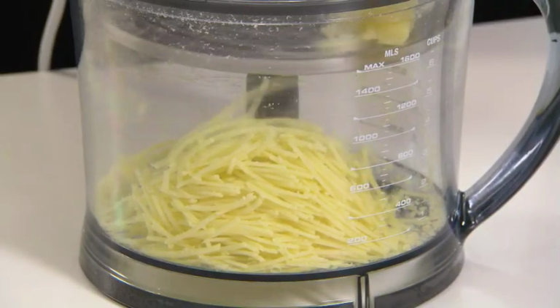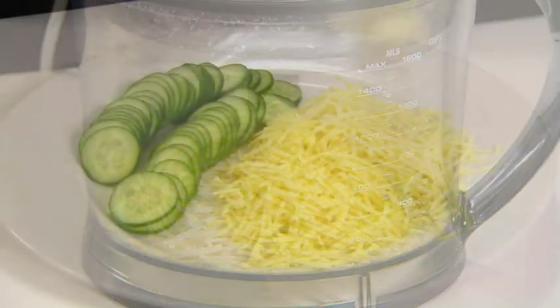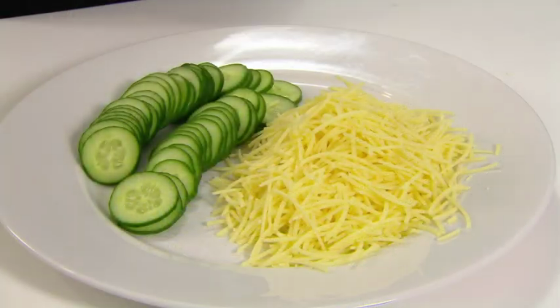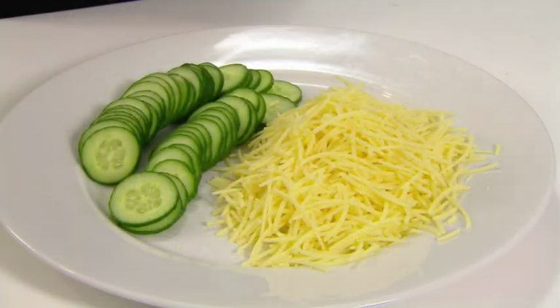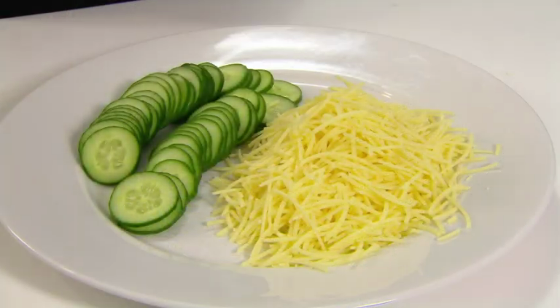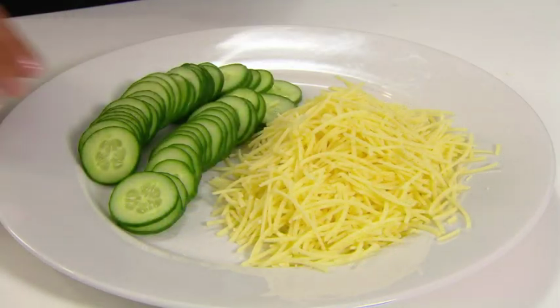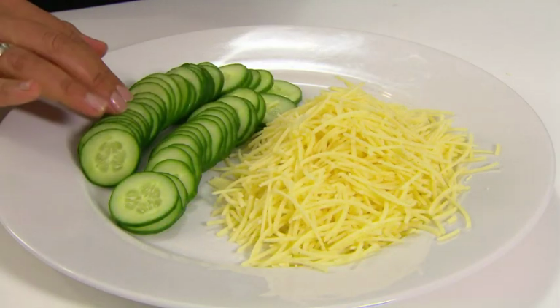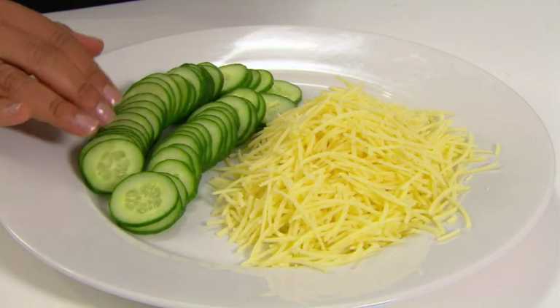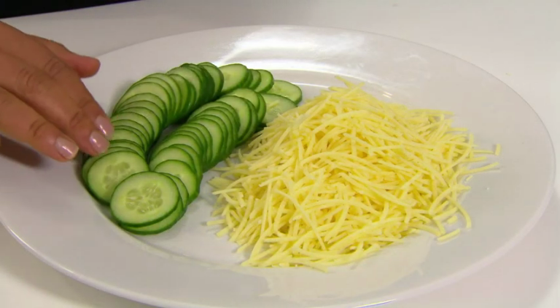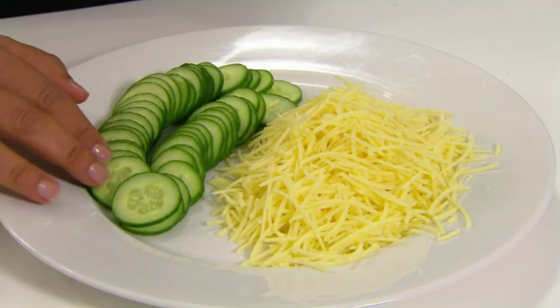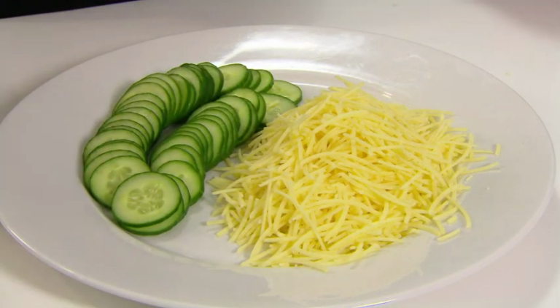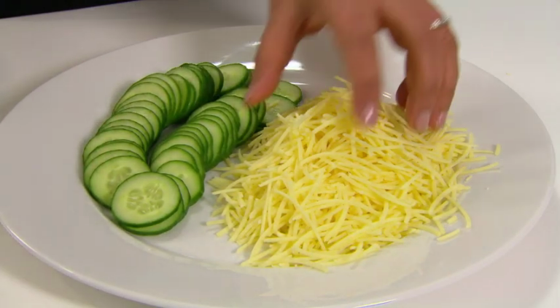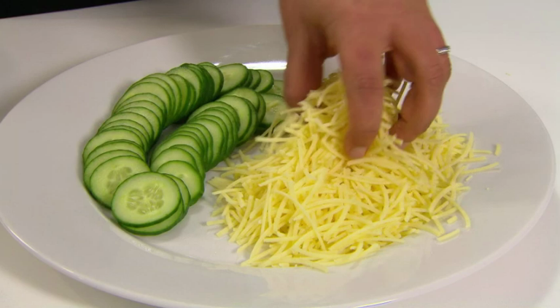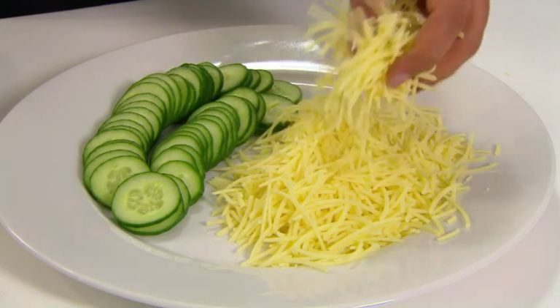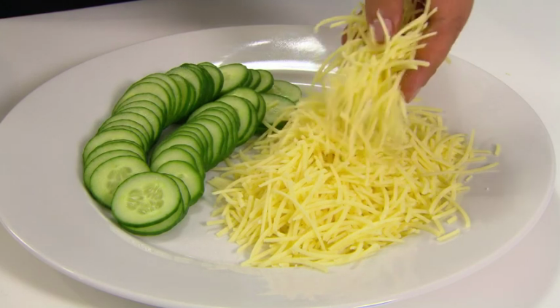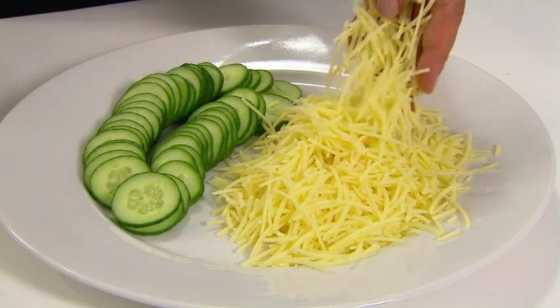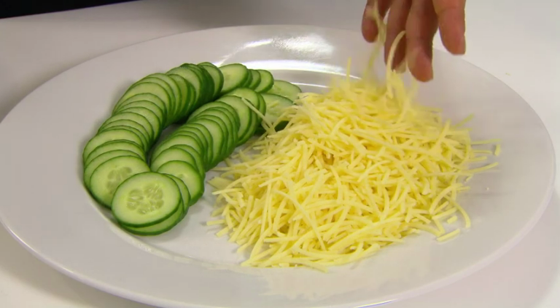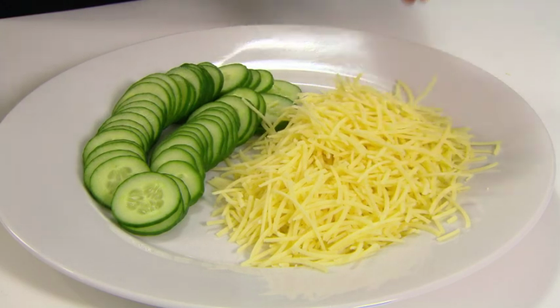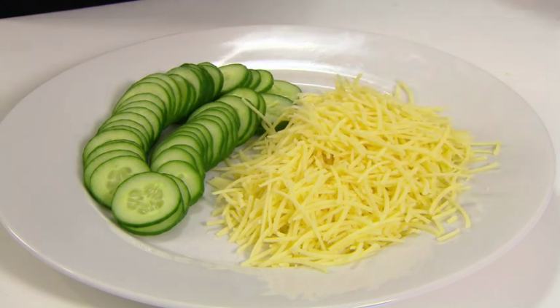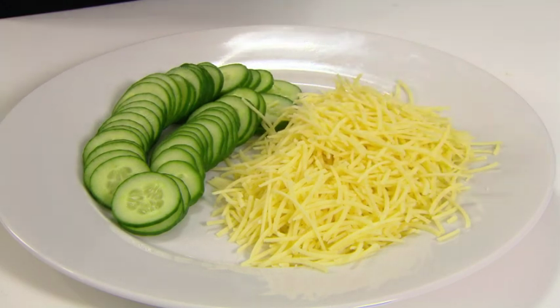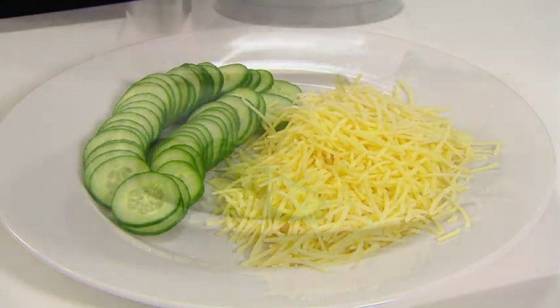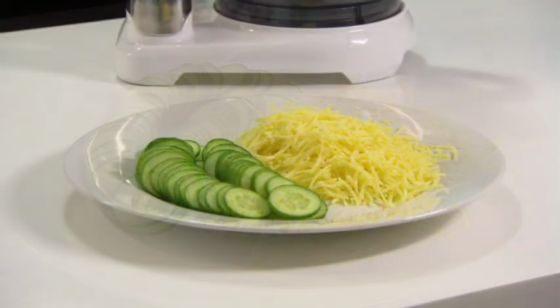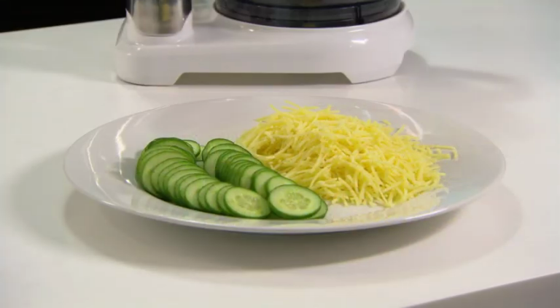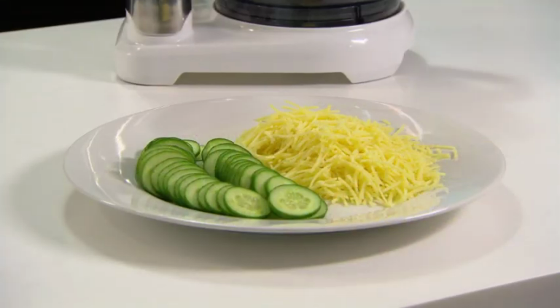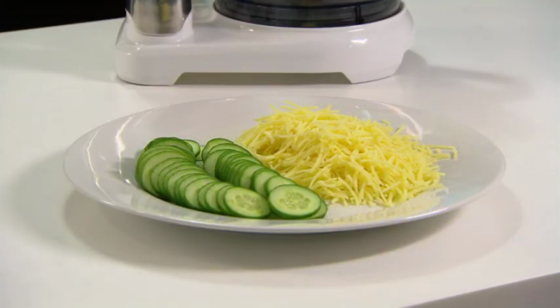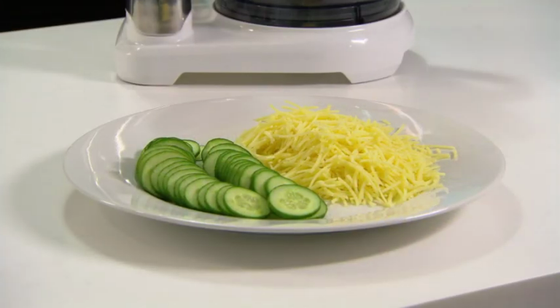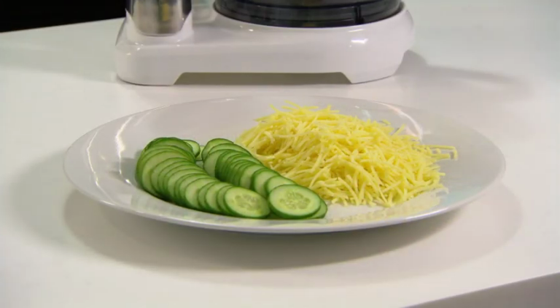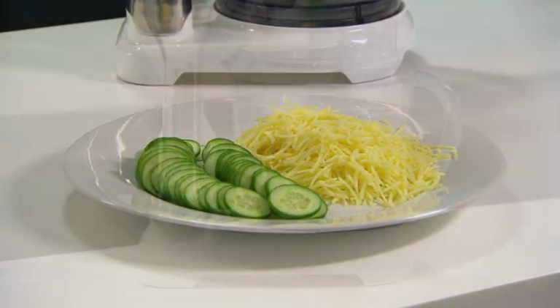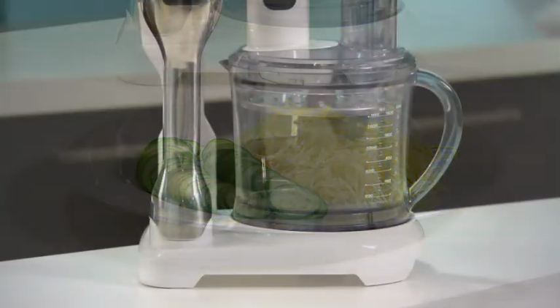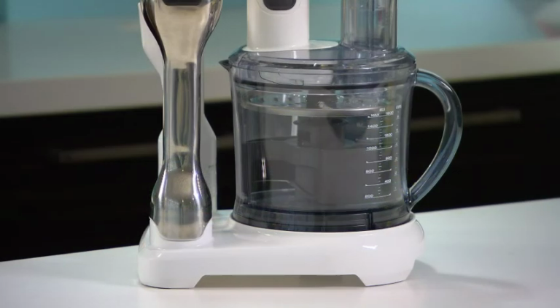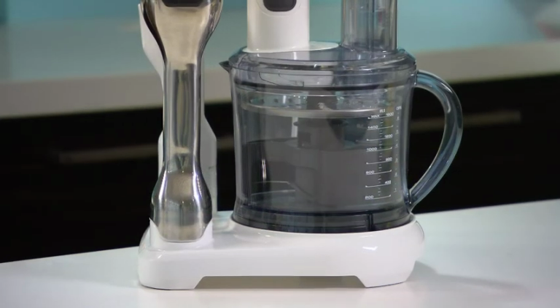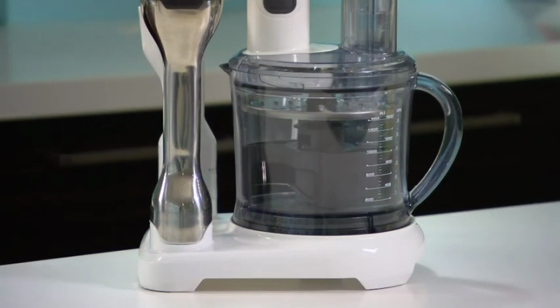Now how easy was that? Perfectly sliced cucumber and grated cheese in no time at all, thanks to the all-in-one BSB530 from Breville.